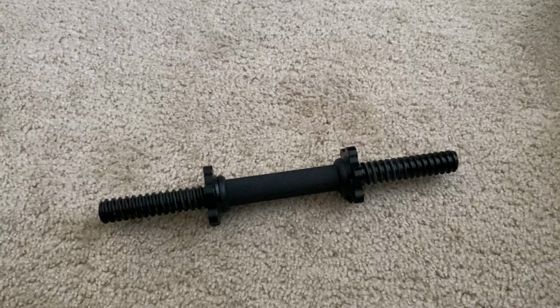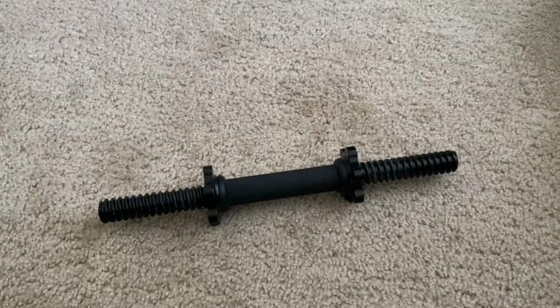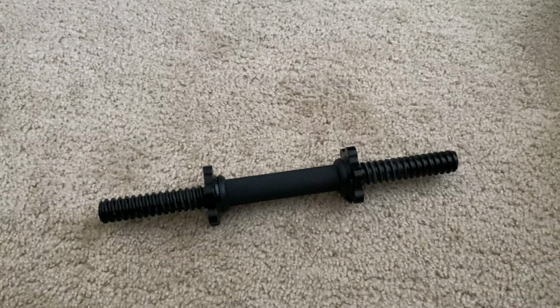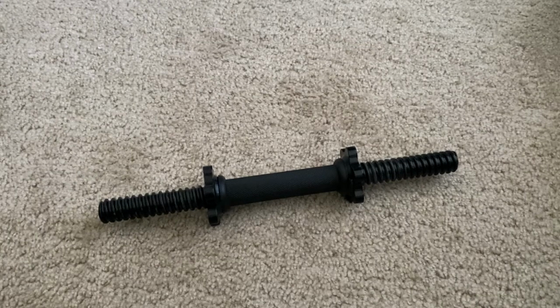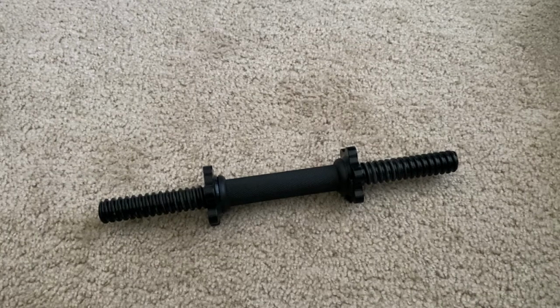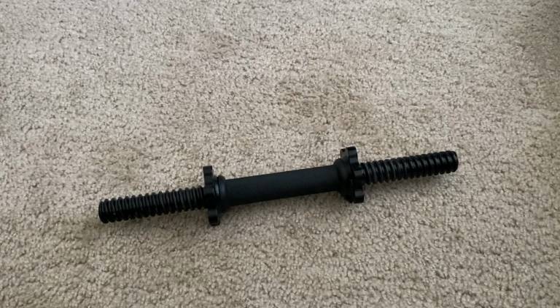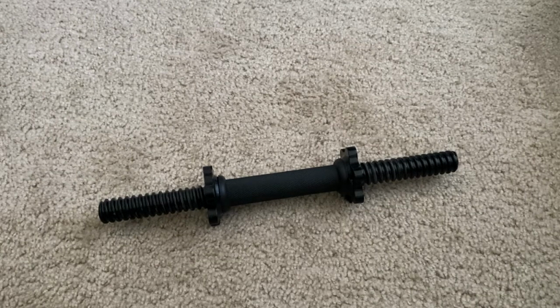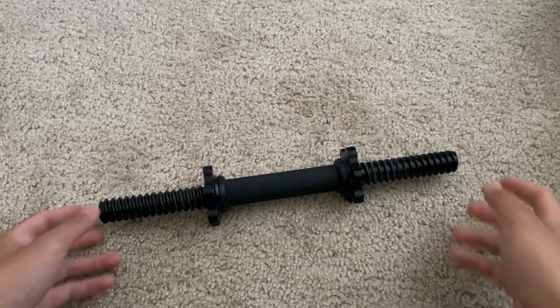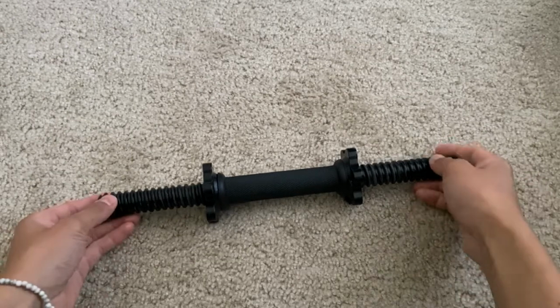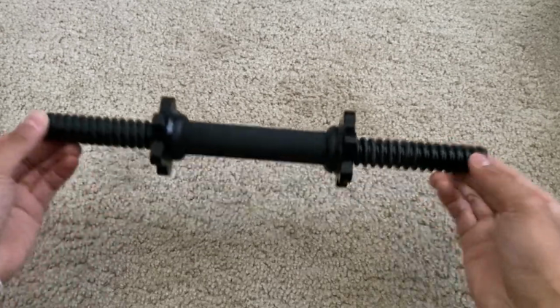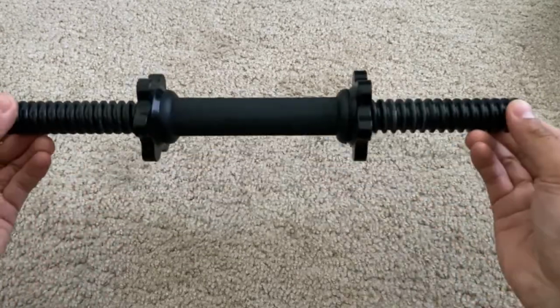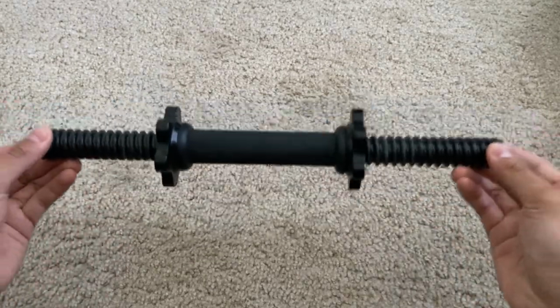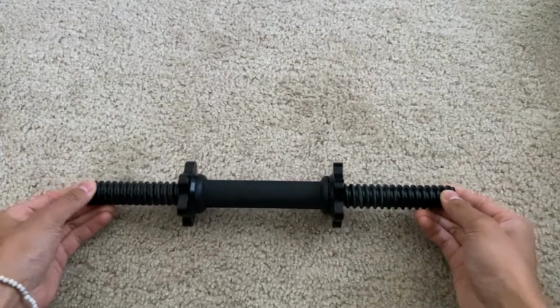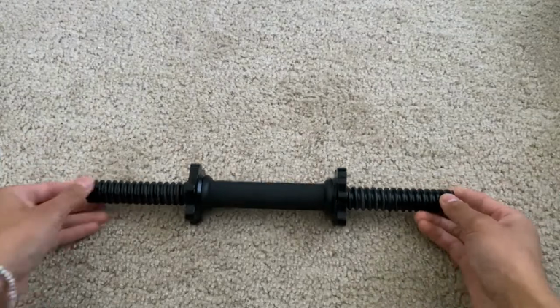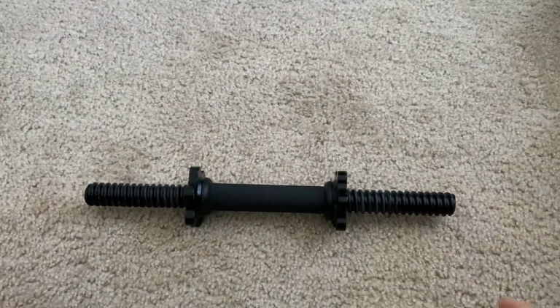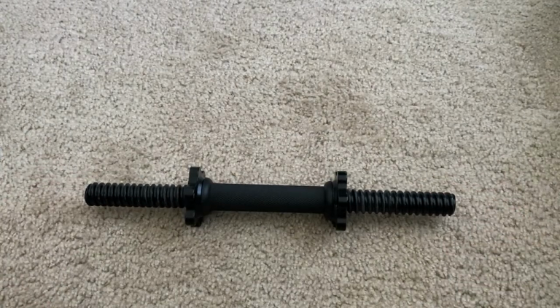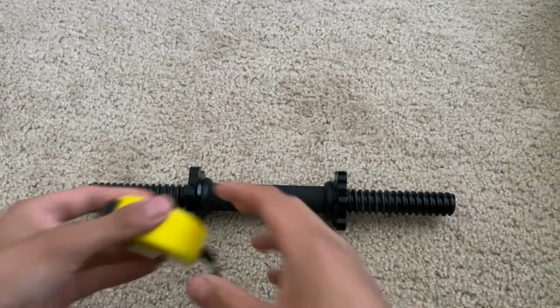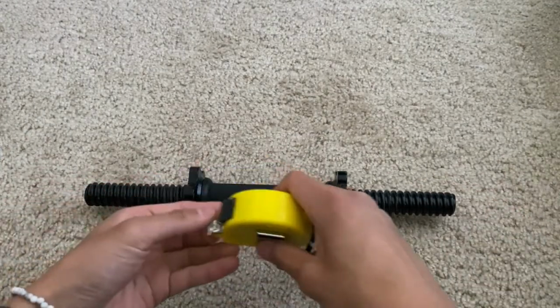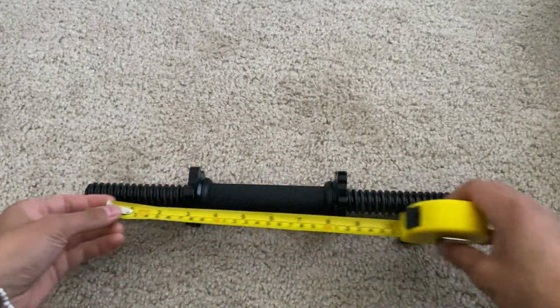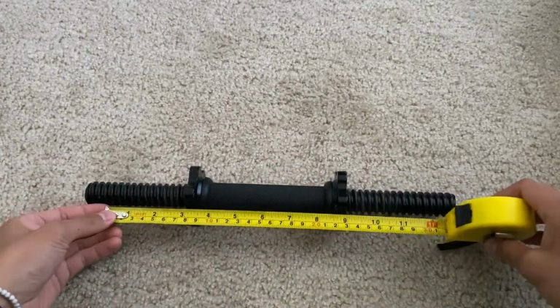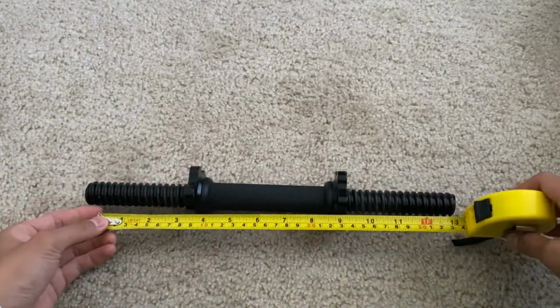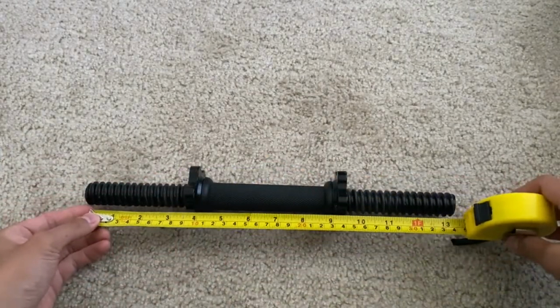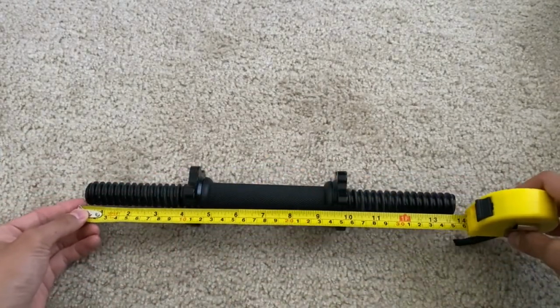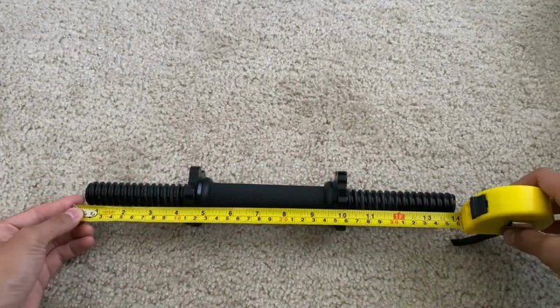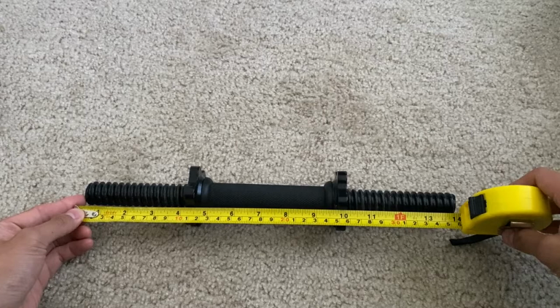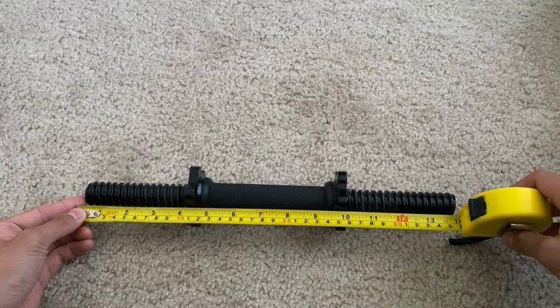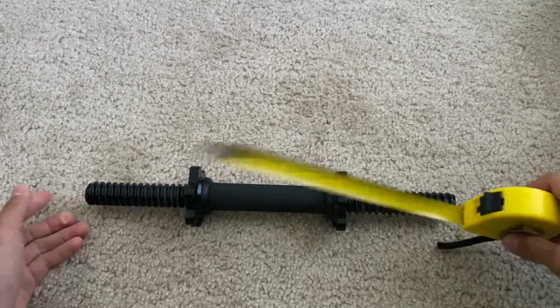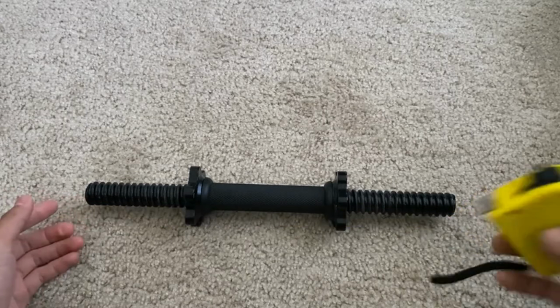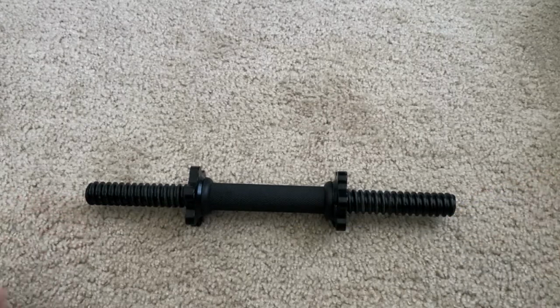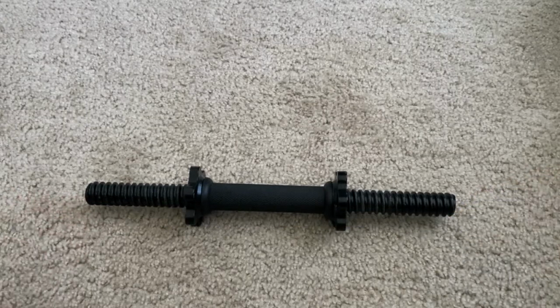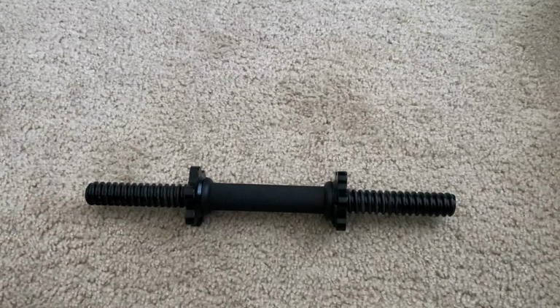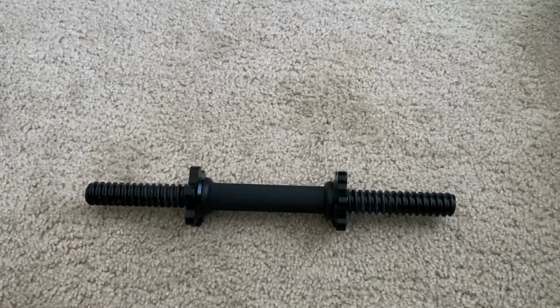I have with me the Cap Barbell Standard Threaded Dumbbell Handle. This either comes as a pair or as a single. Right now I just have one of them in front of me, but this is 14 inches long. Let's go ahead and look at the dumbbell handle itself.